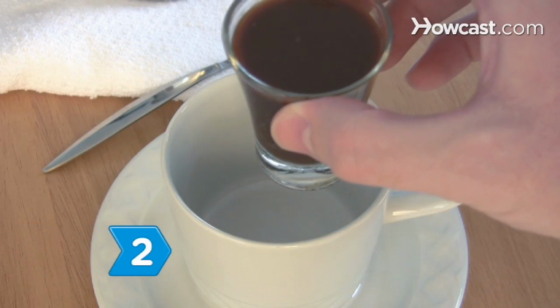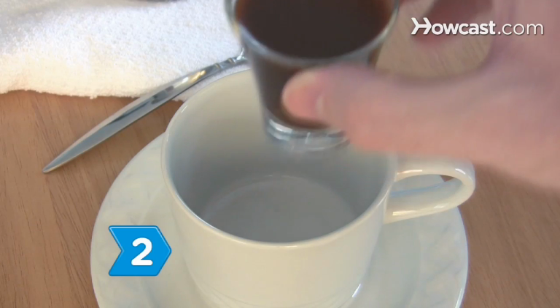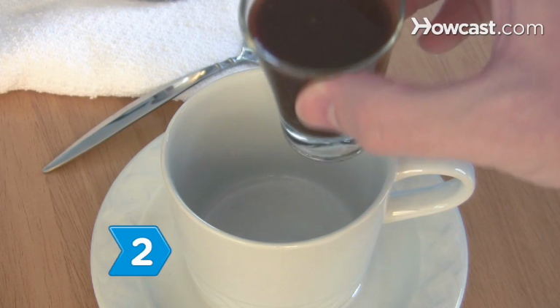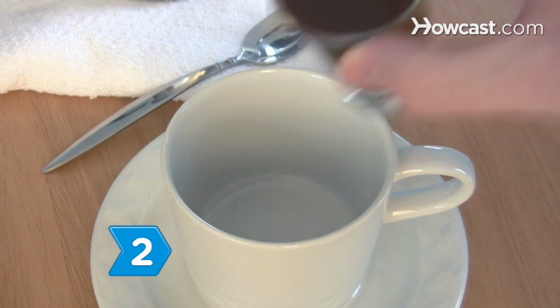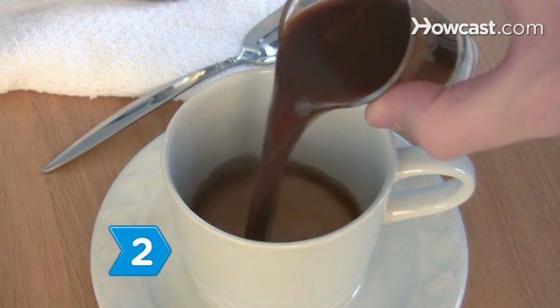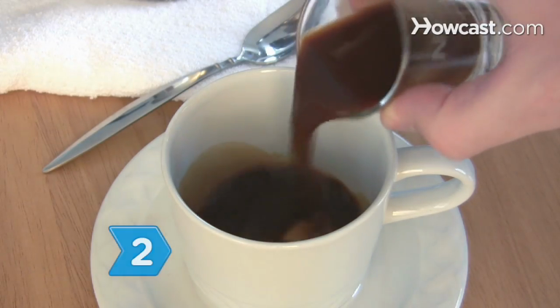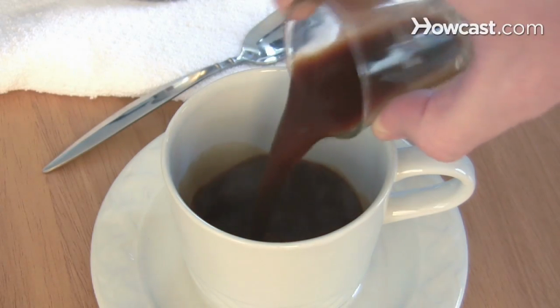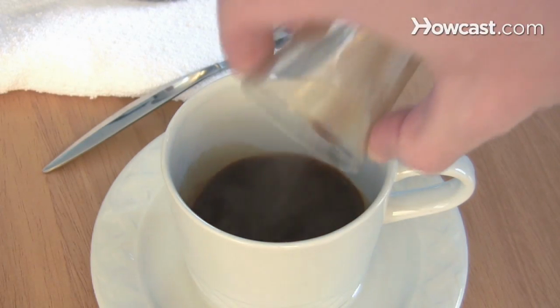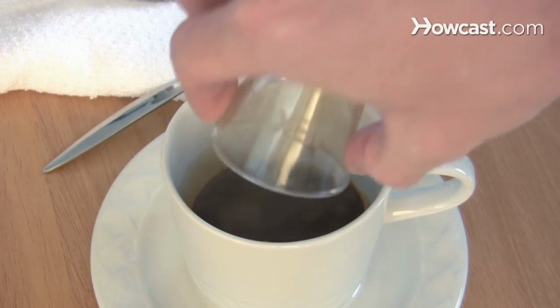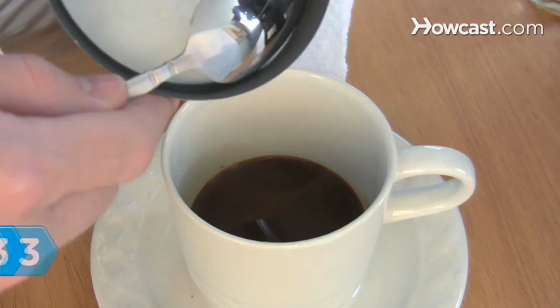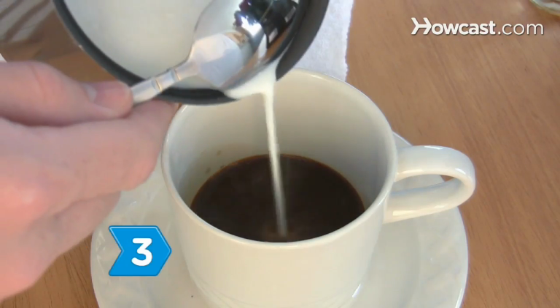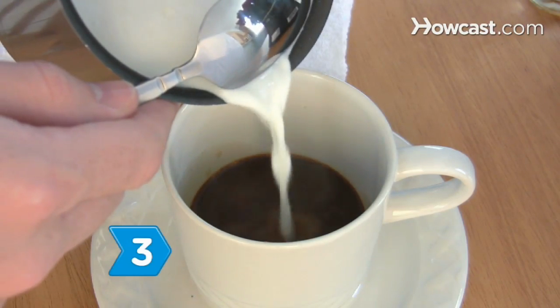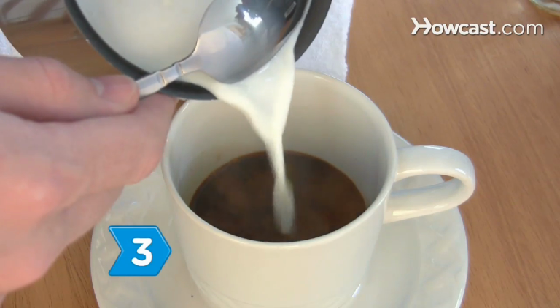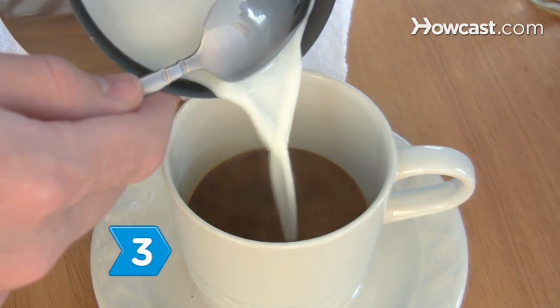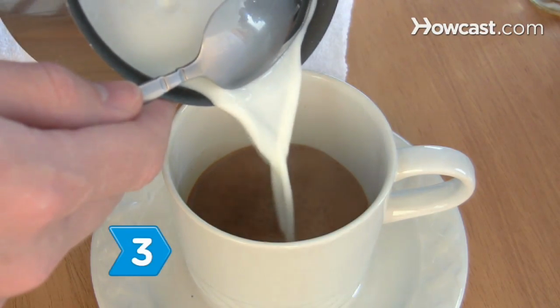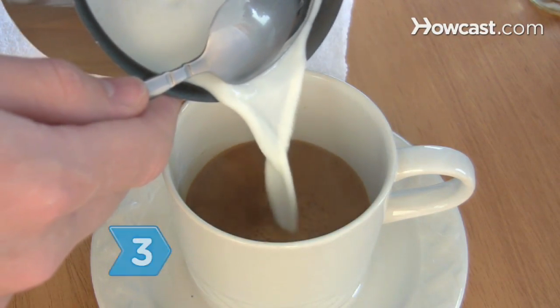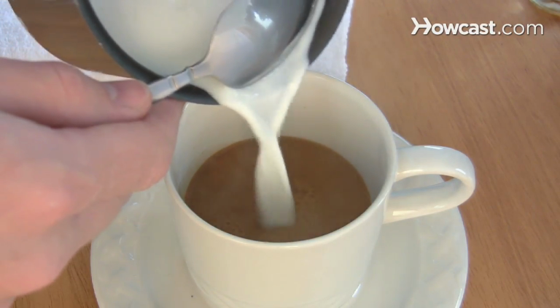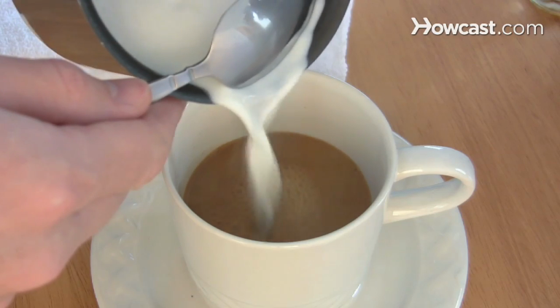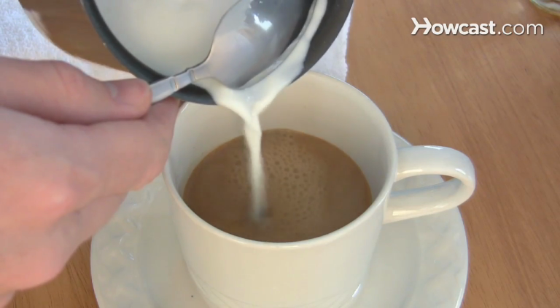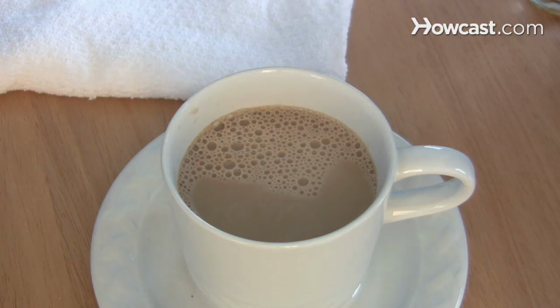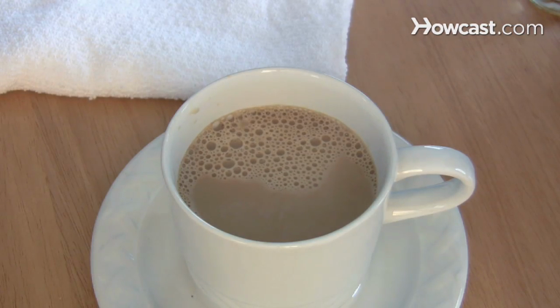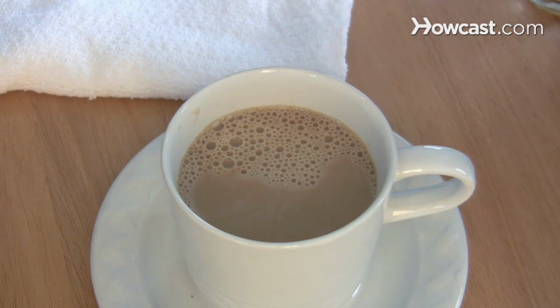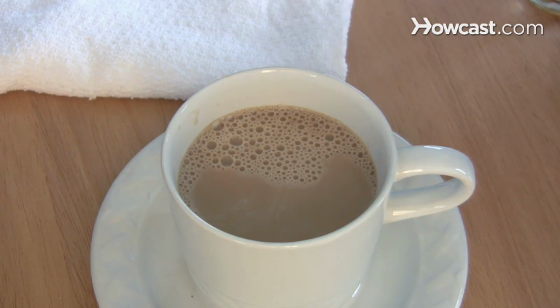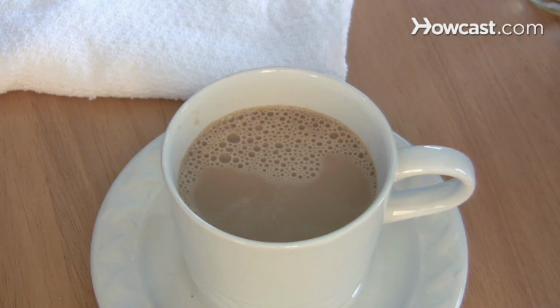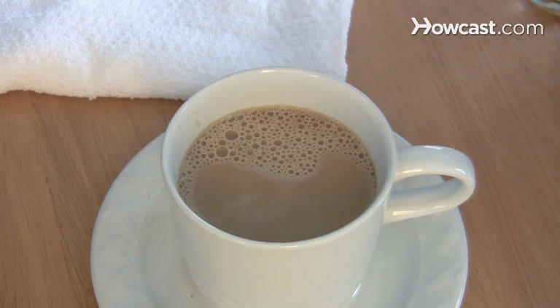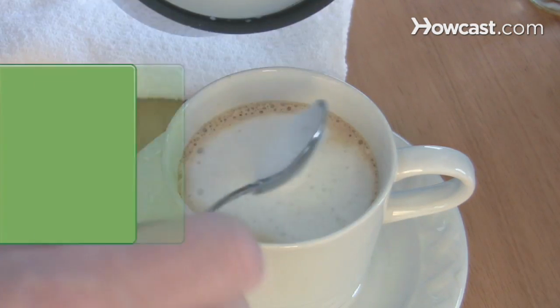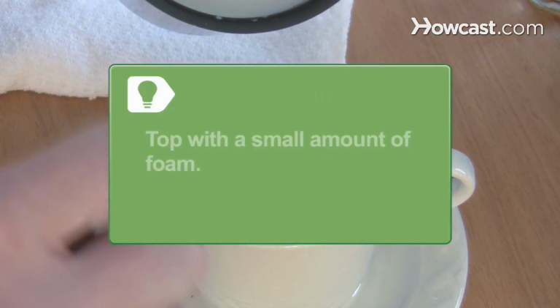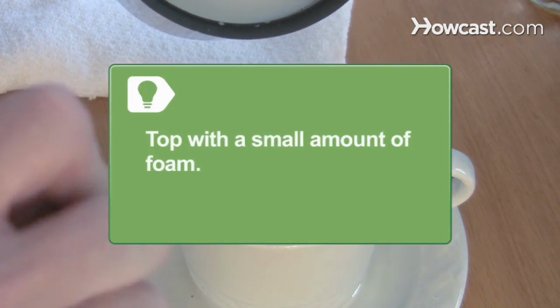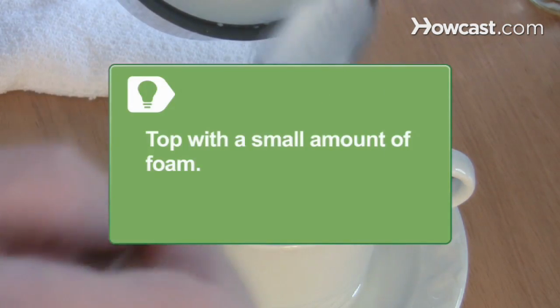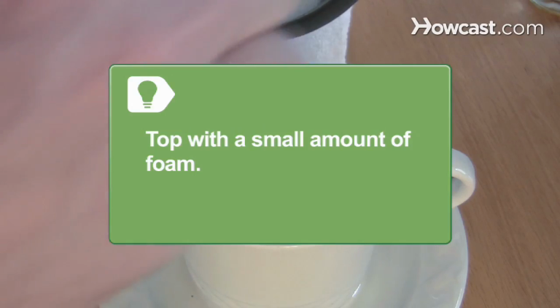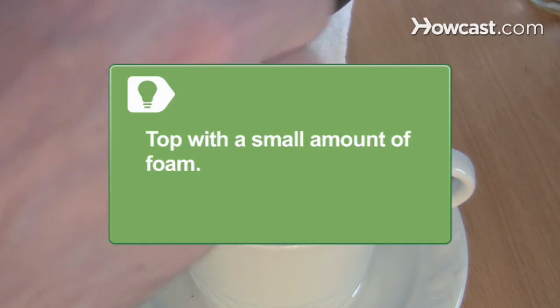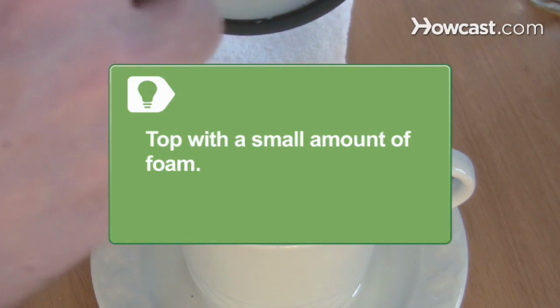Step 2. Pour warm, prepared espresso into the glass. Step 3. Add 1 to 2 ounces of steamed milk to the espresso. Use more milk for a creamier, less bitter flavor. Top the cortado with a small amount of milk foam if desired.